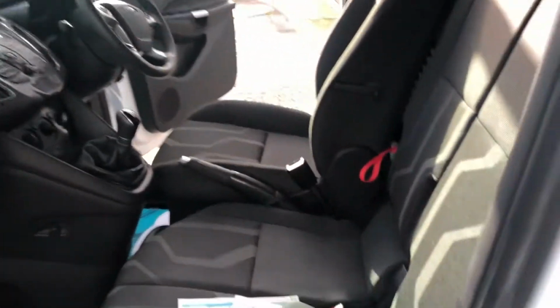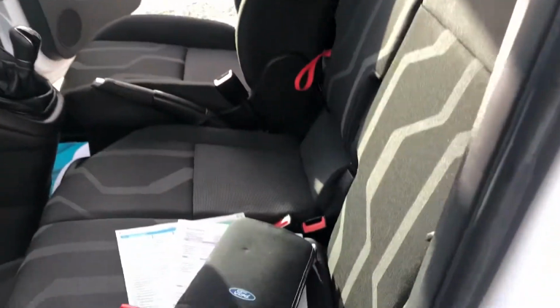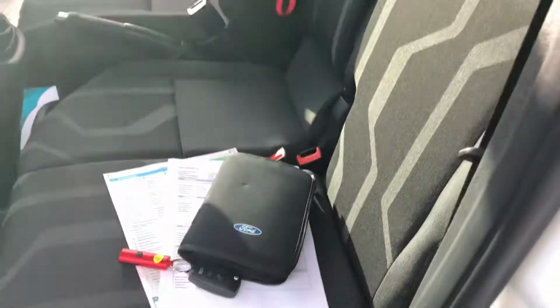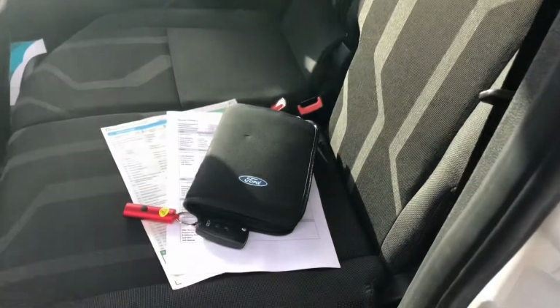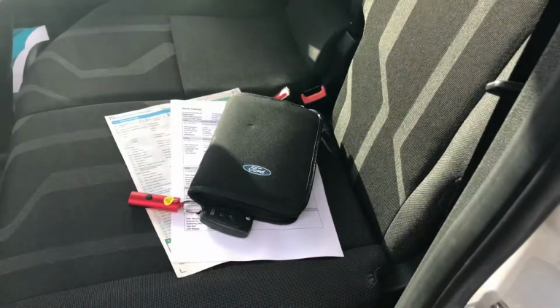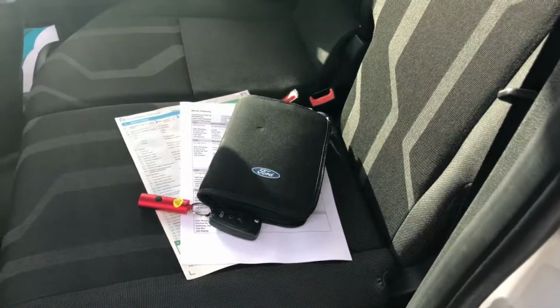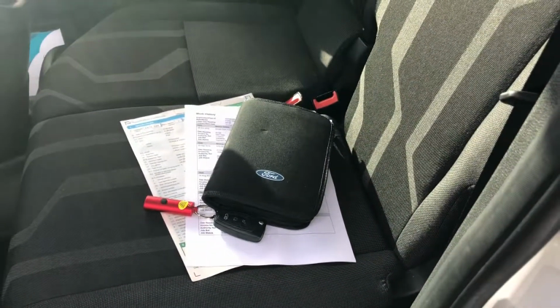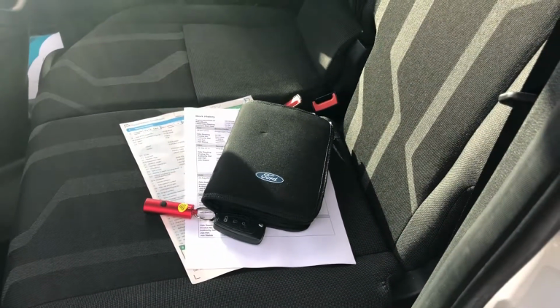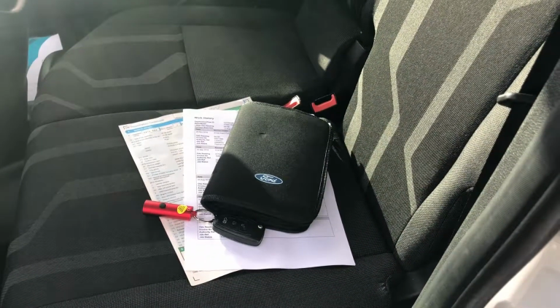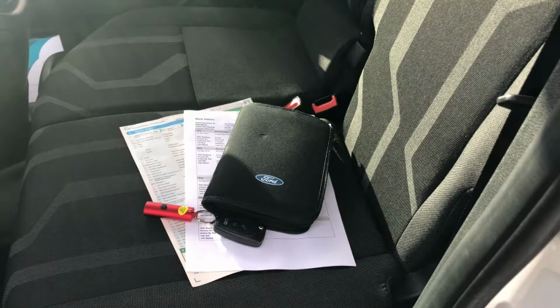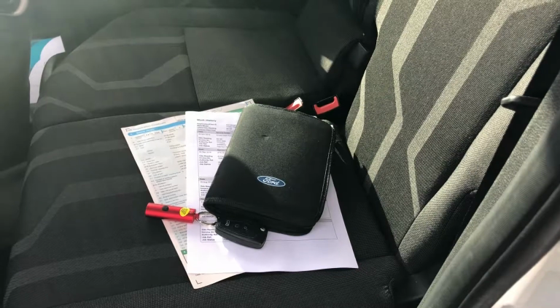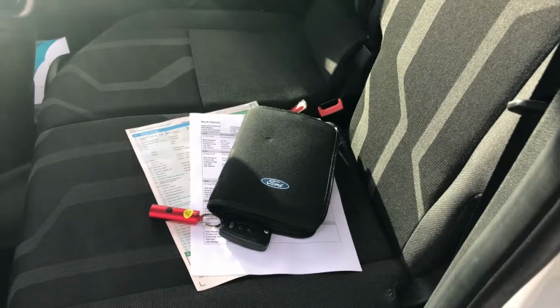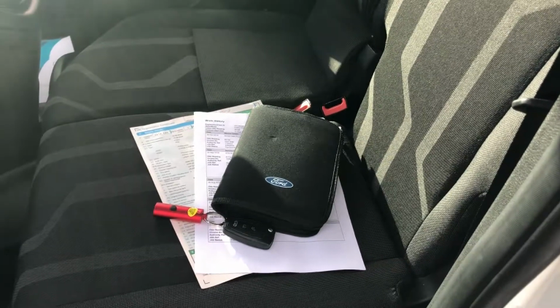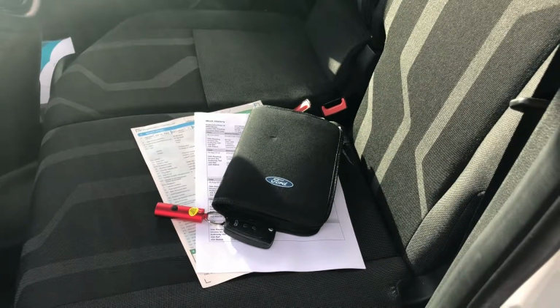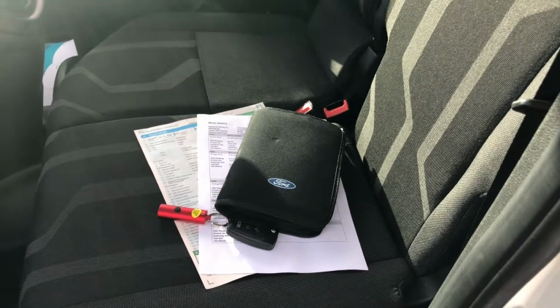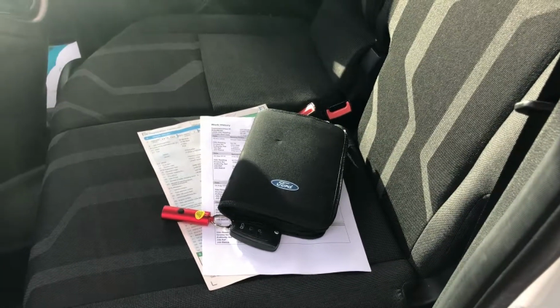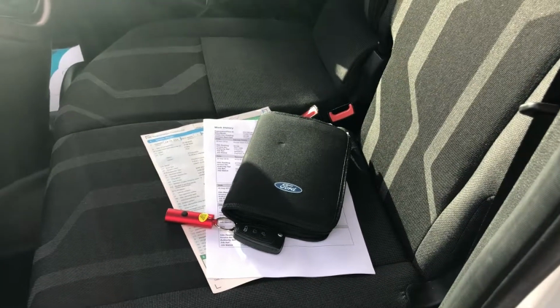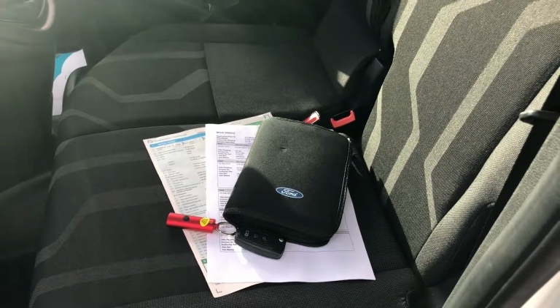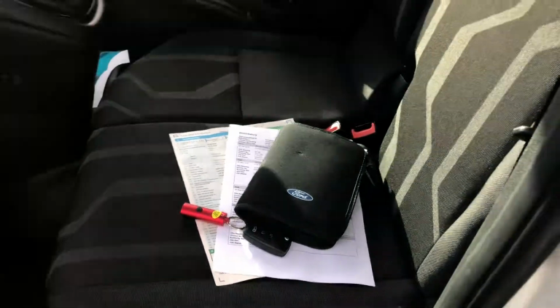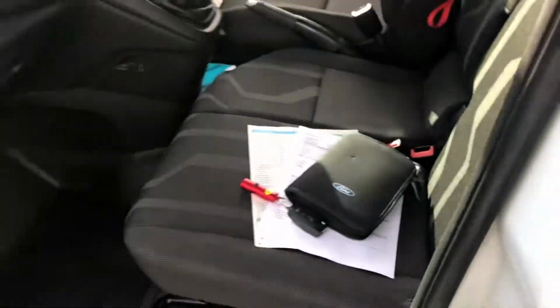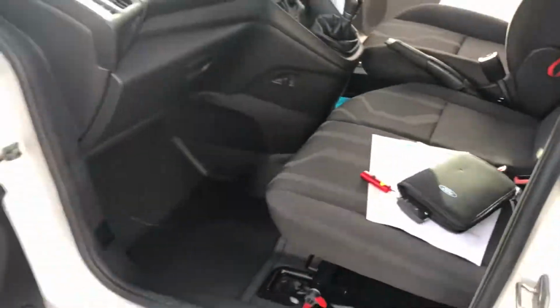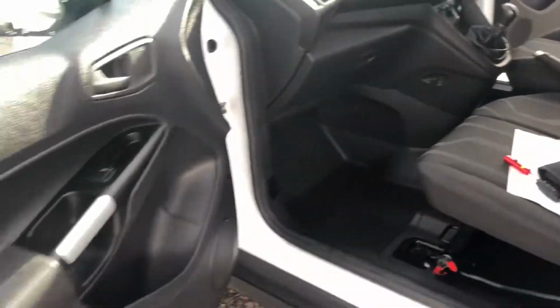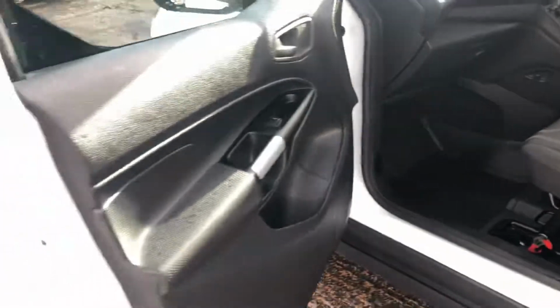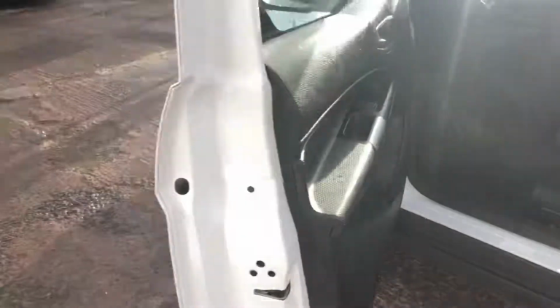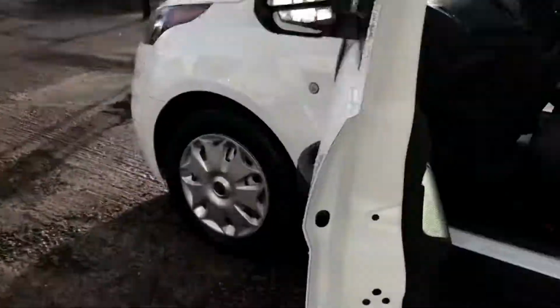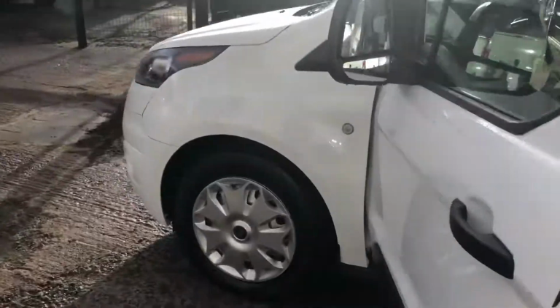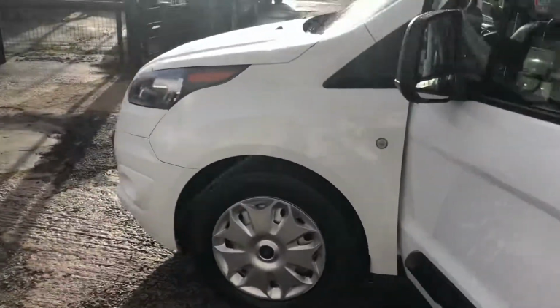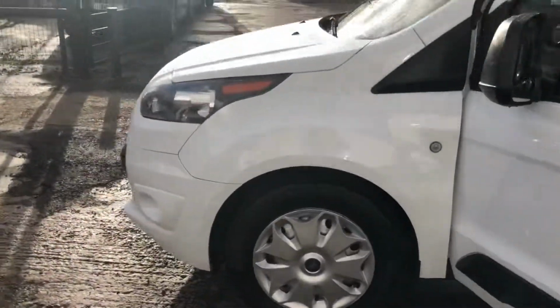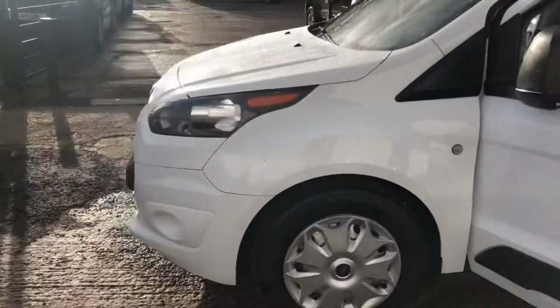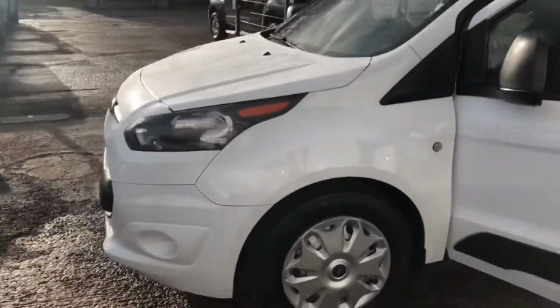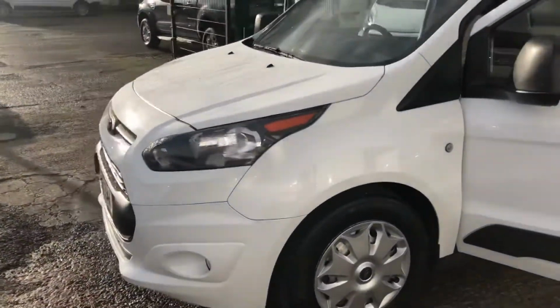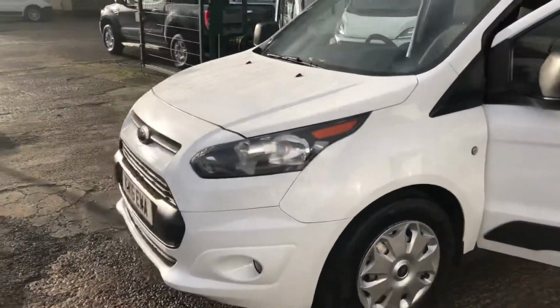Here are the documents — the full V5 and full service history. There's just a main key with this one at the moment; if the spare follows, we always pass it on to the customer.